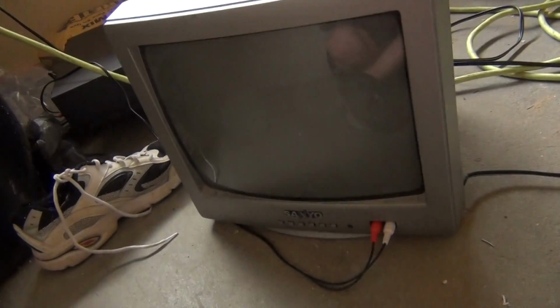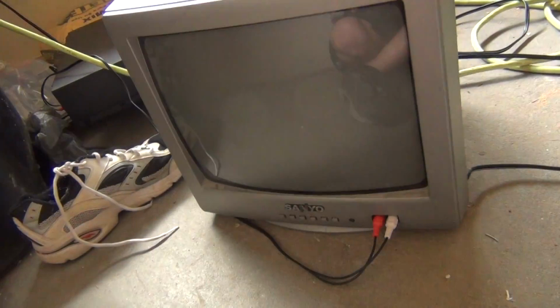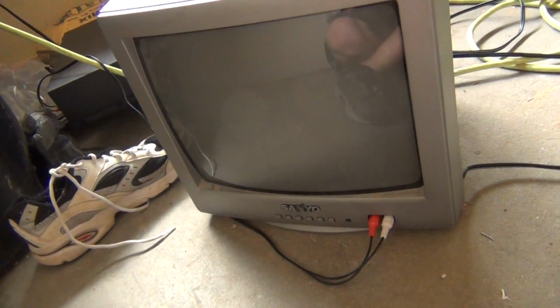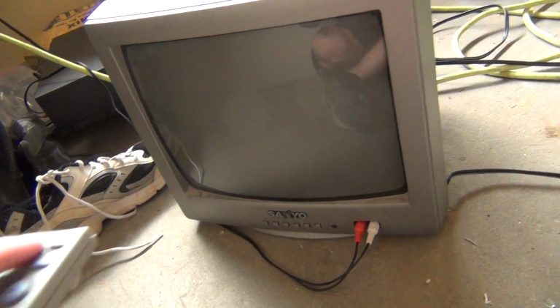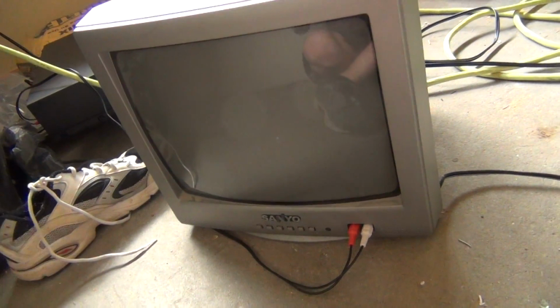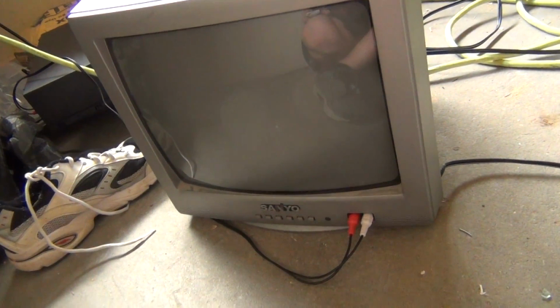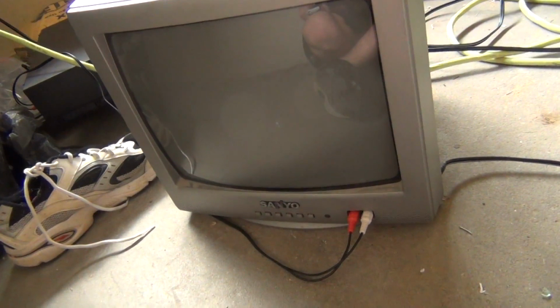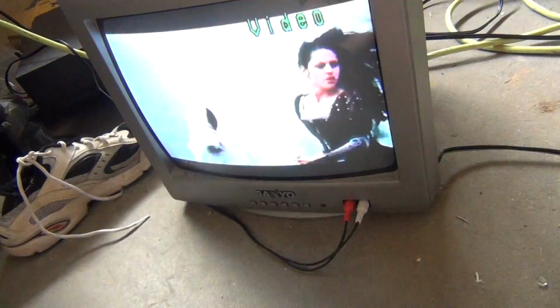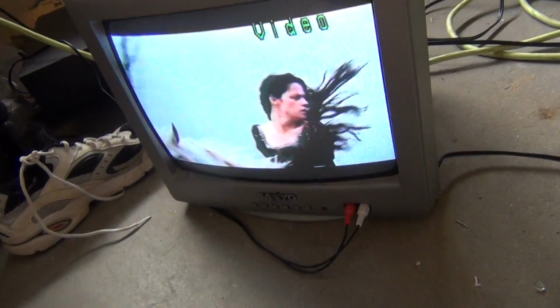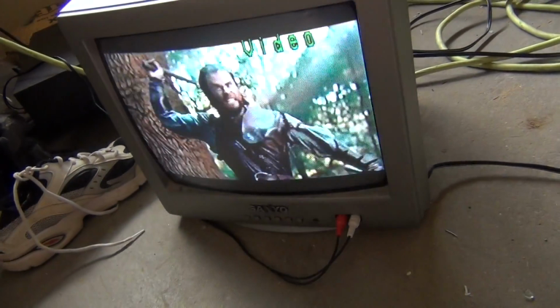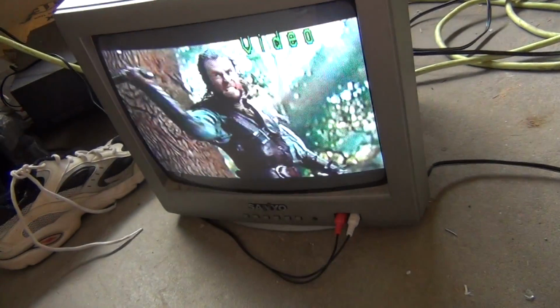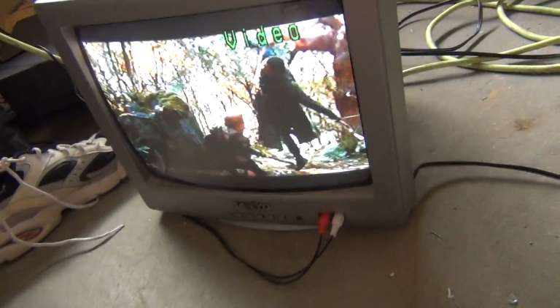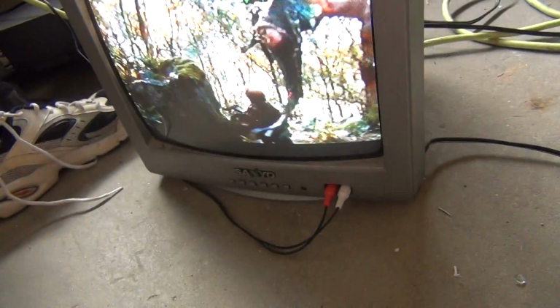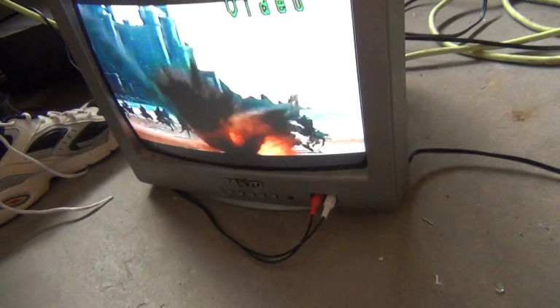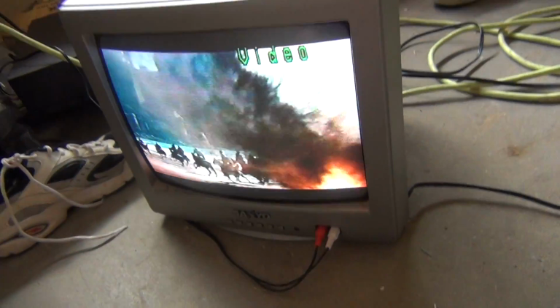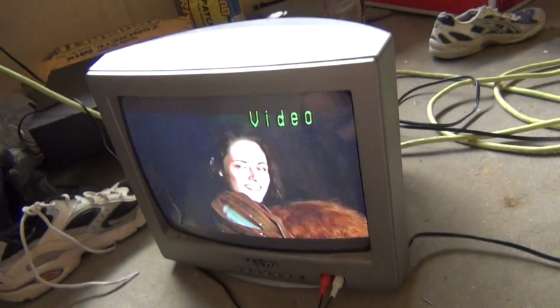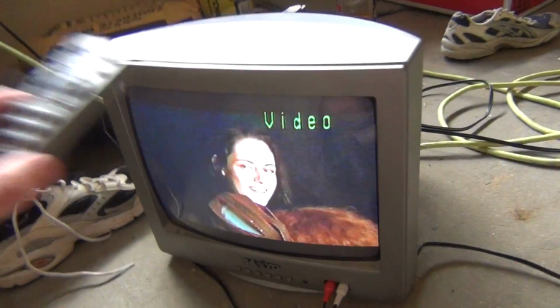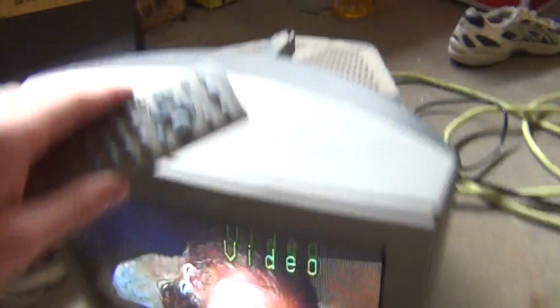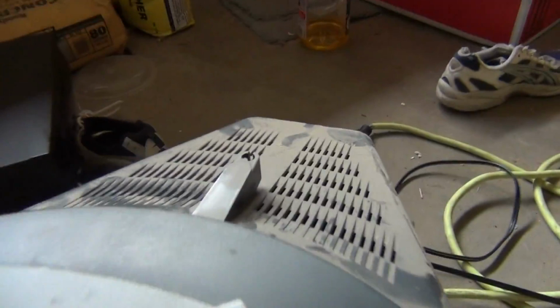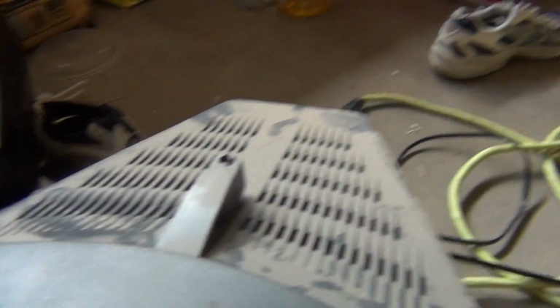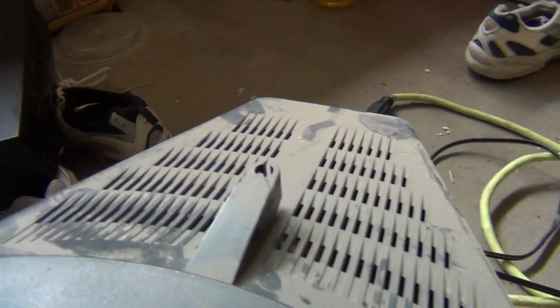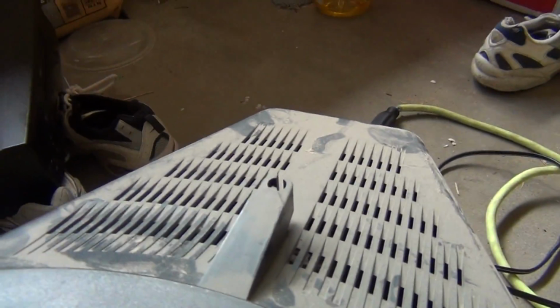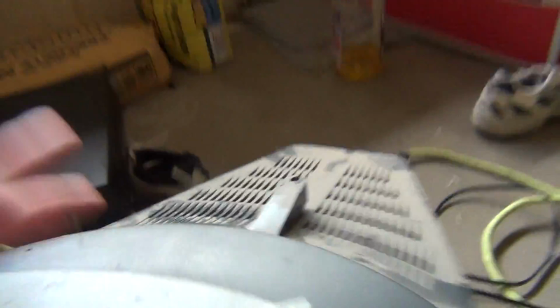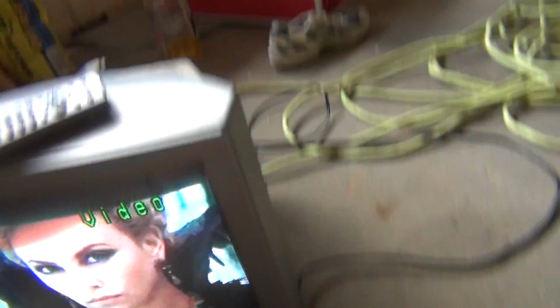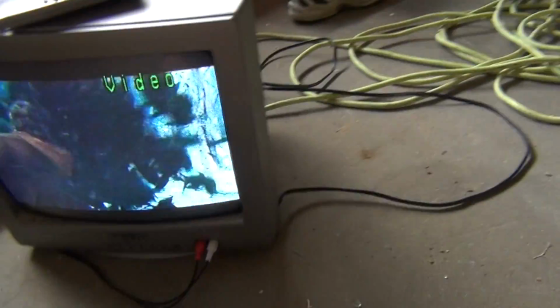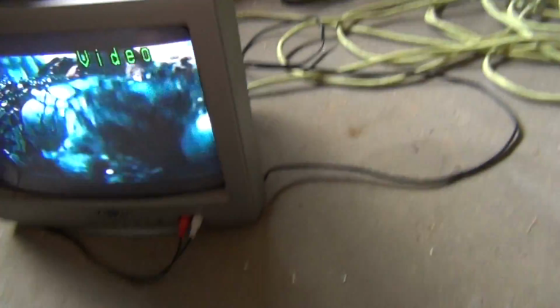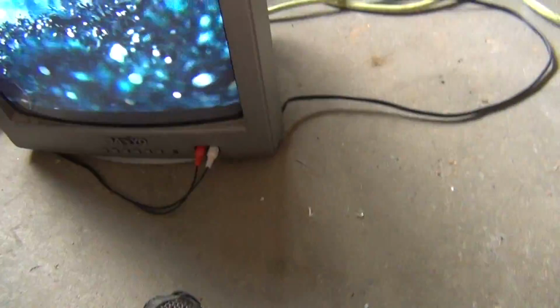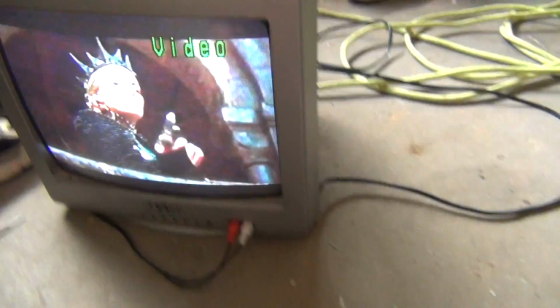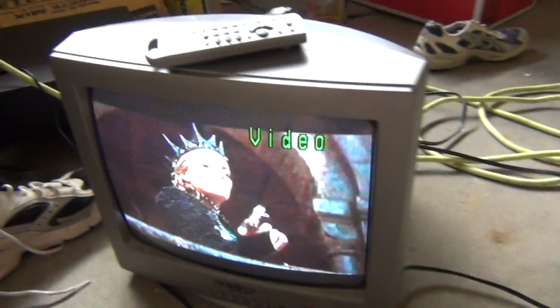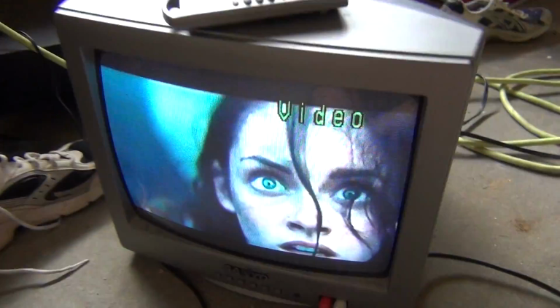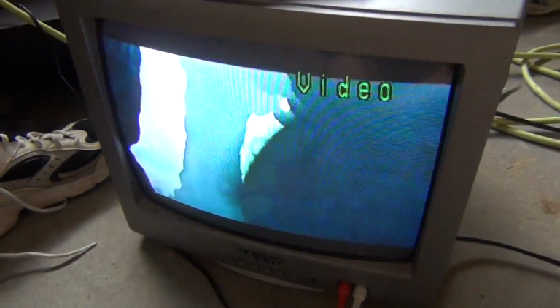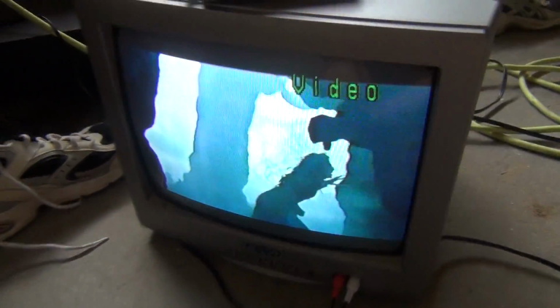I can shut the TV off and turn it back on — works perfectly fine. It's very dusty, as you can see, but after a good cleaning it should be as good as new.